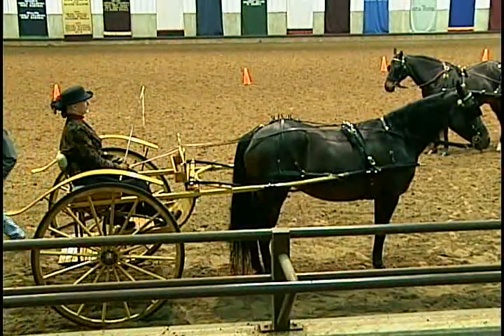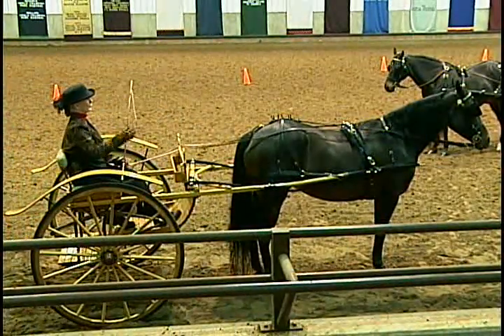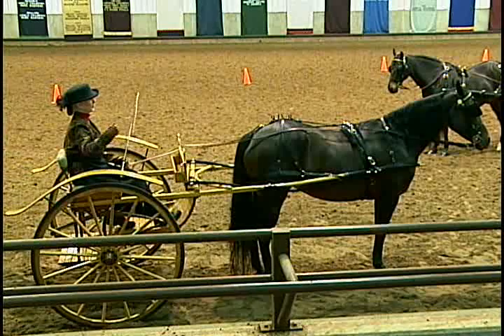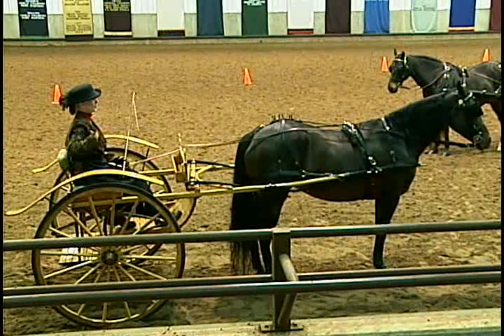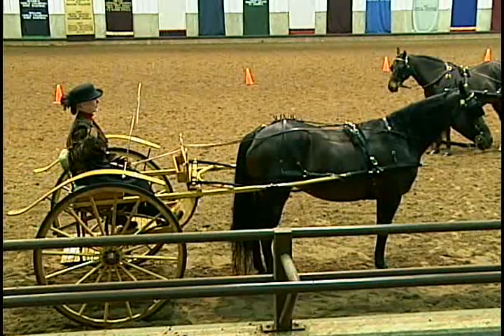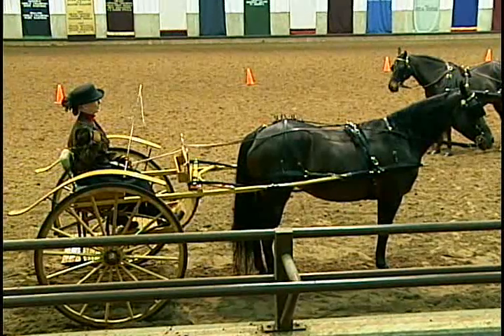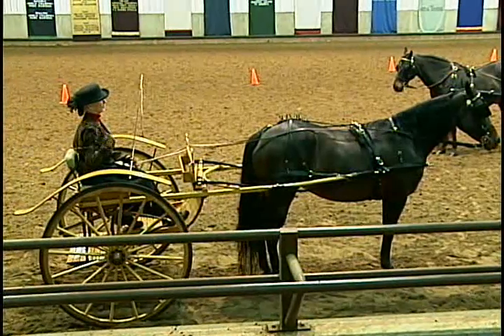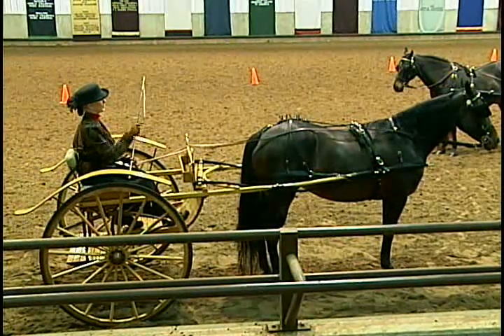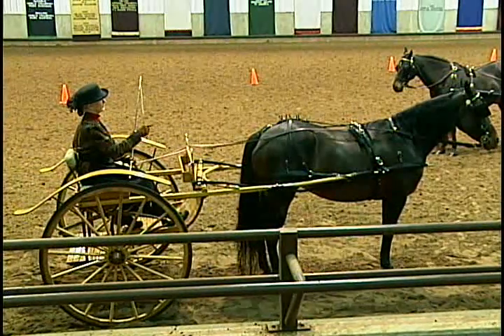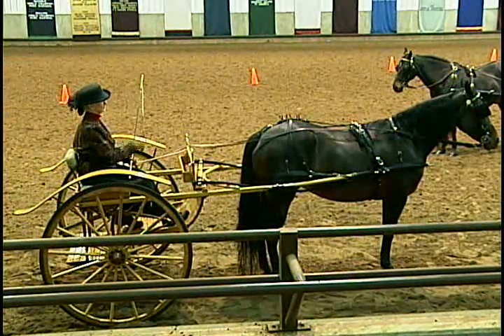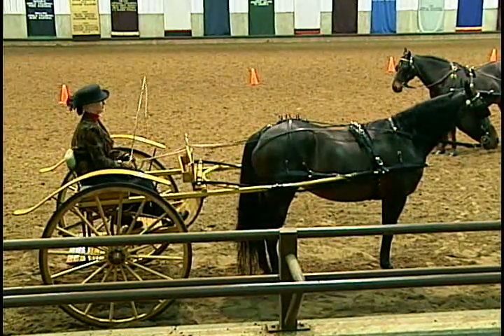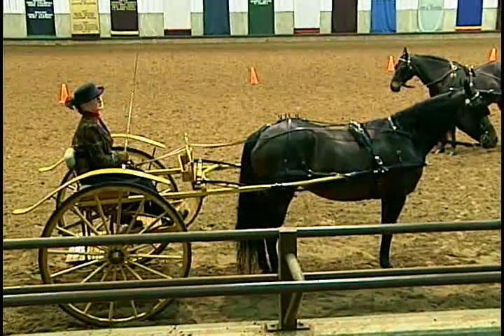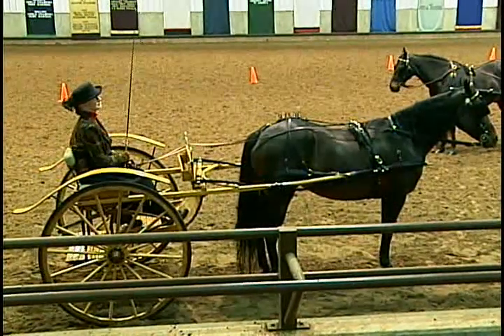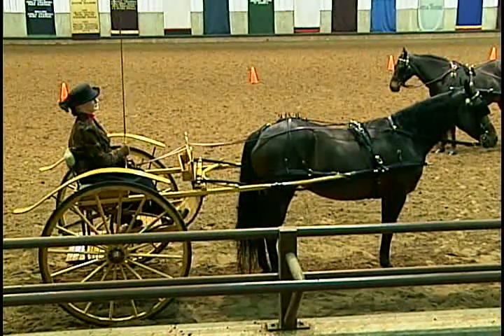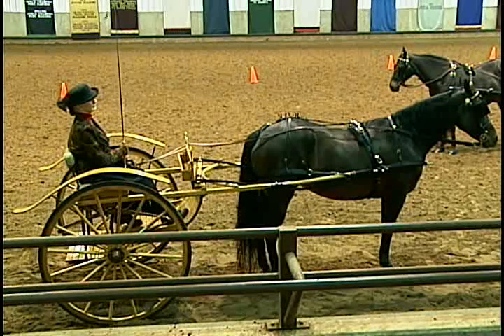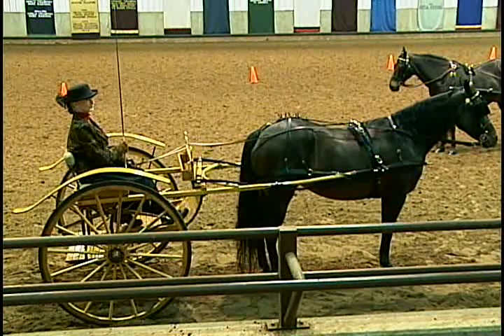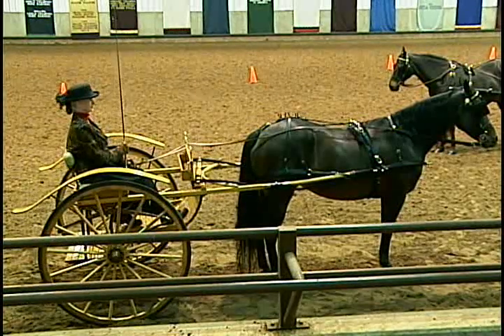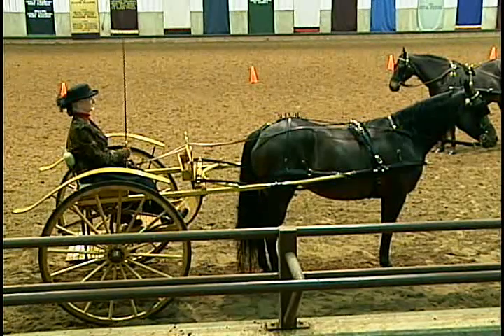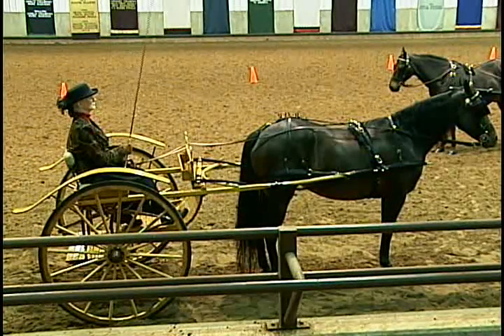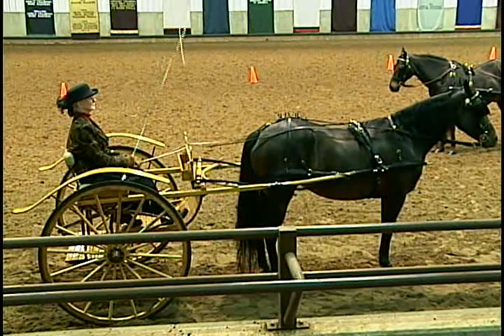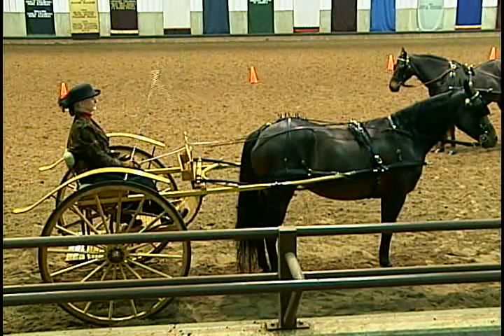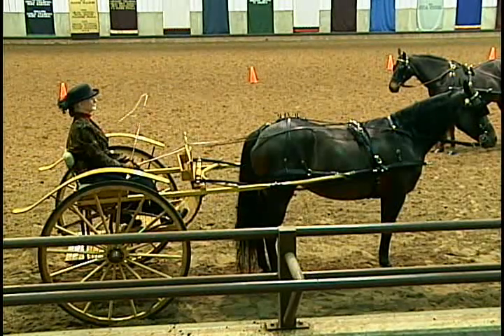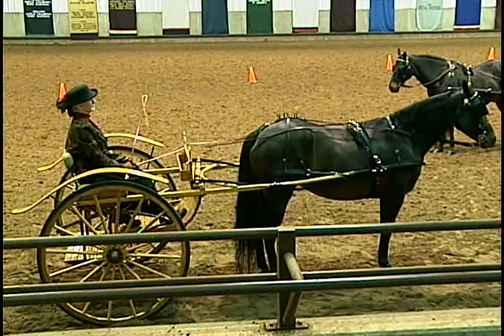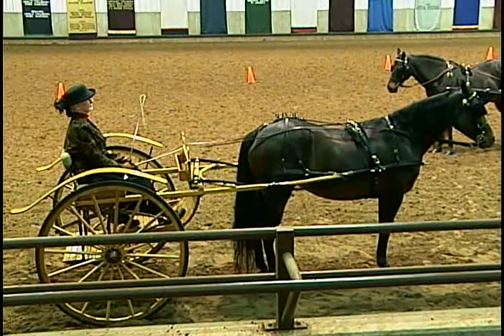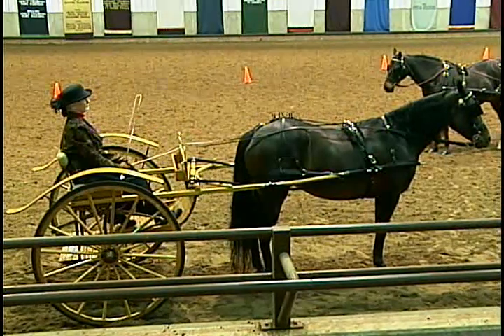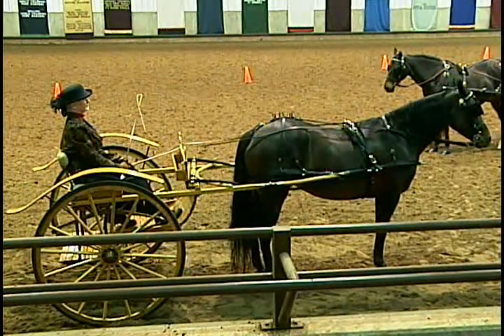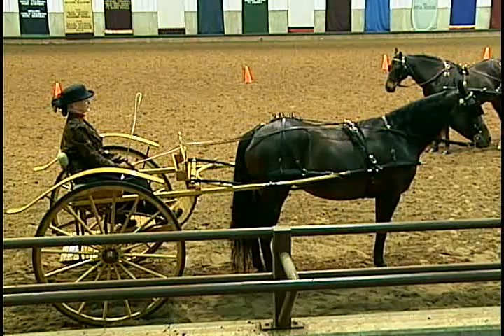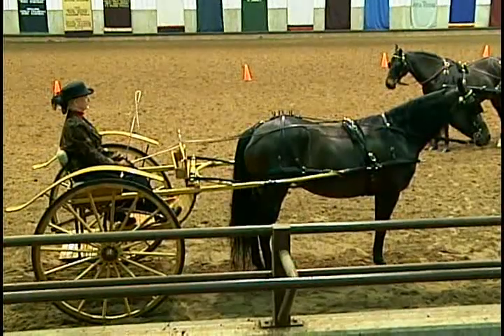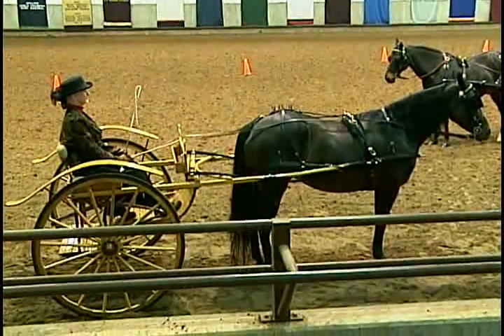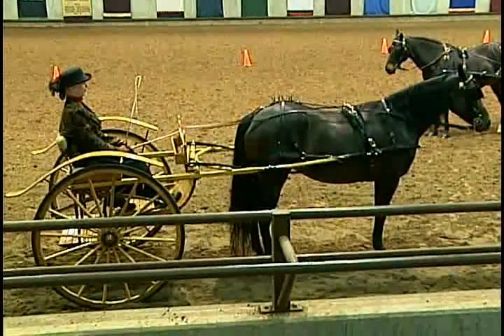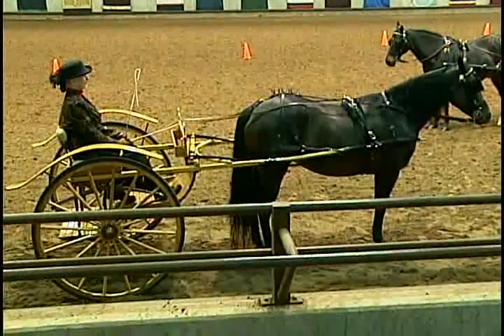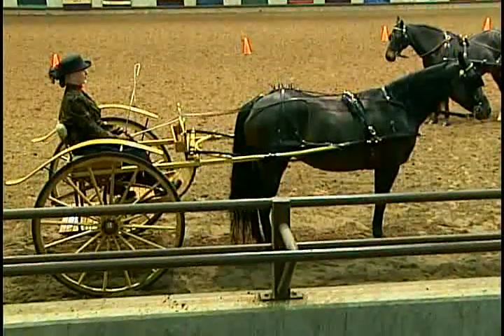If it's too far back, it's likely to jab them in the shoulder when you make your turns. And if it's too high, it's going to poke them in the neck when you turn.